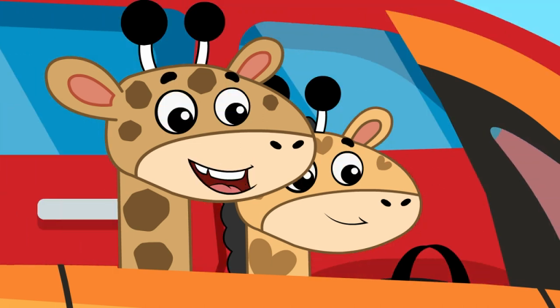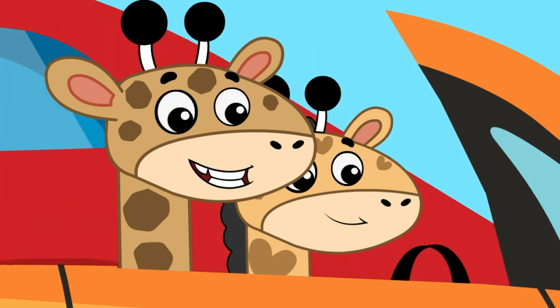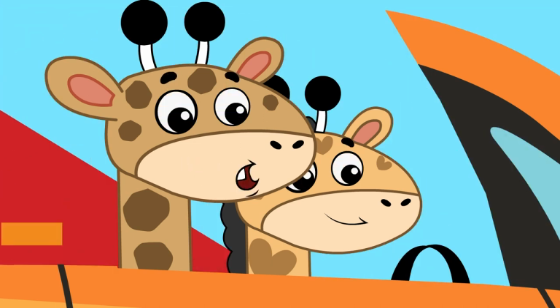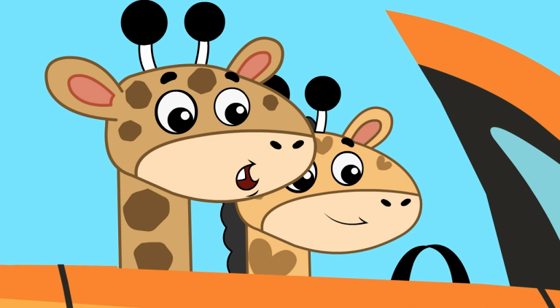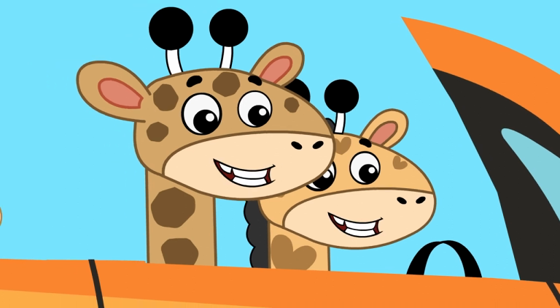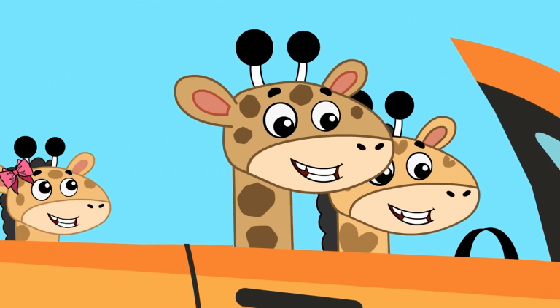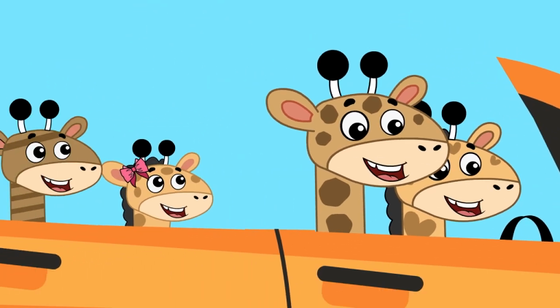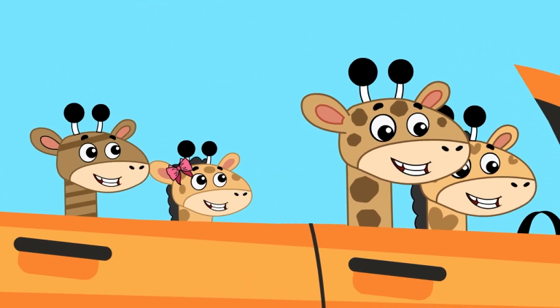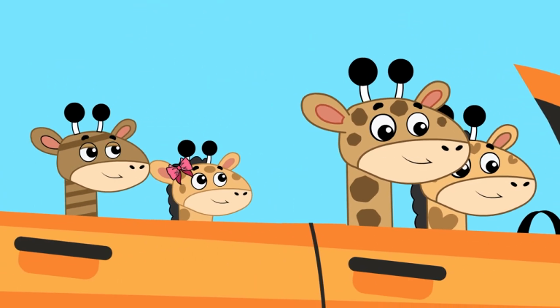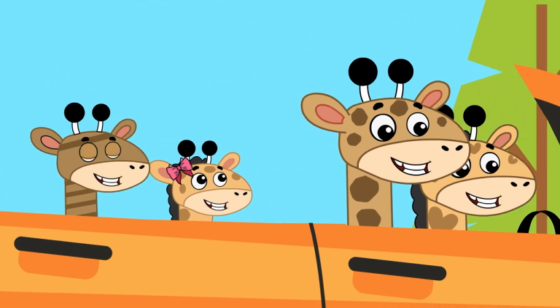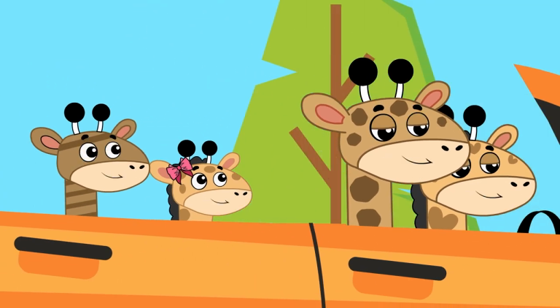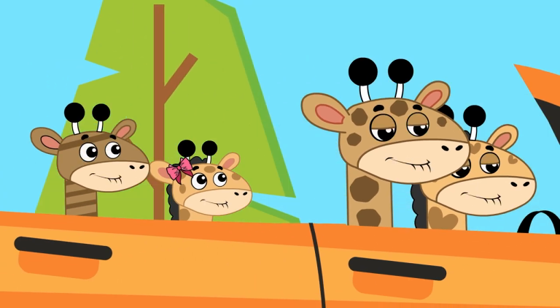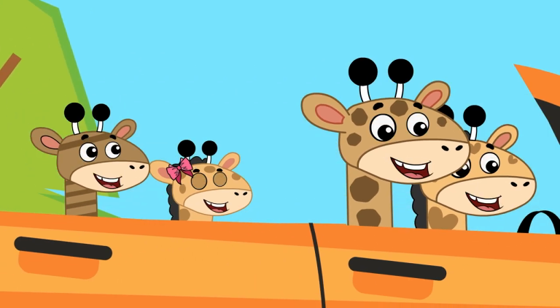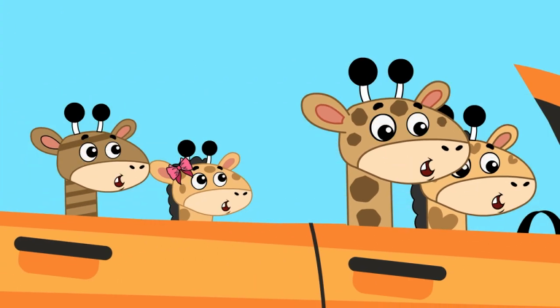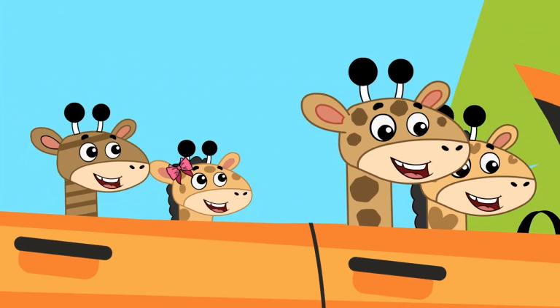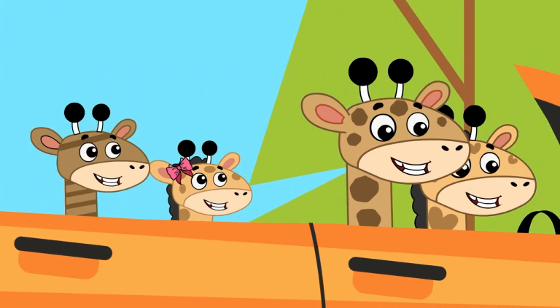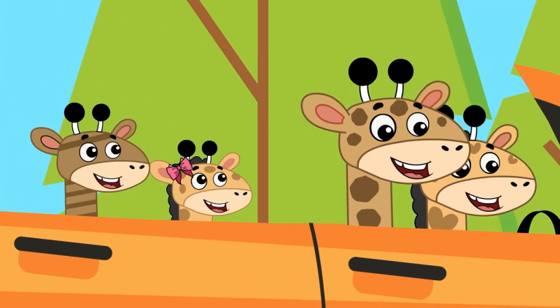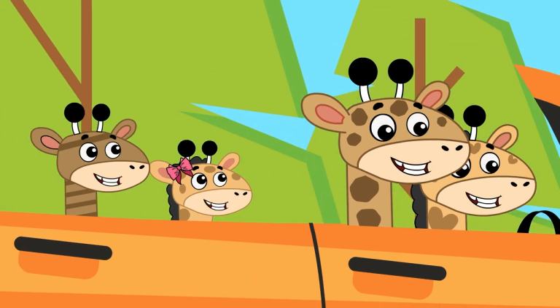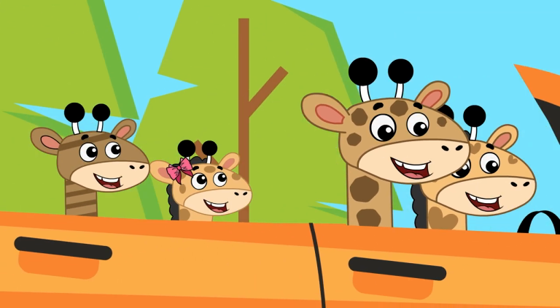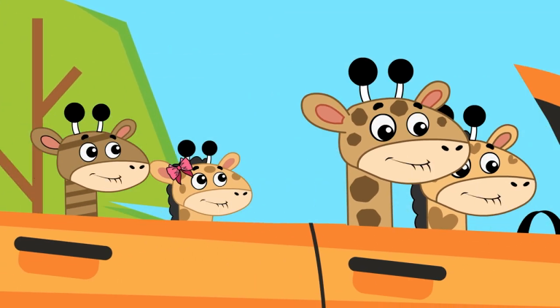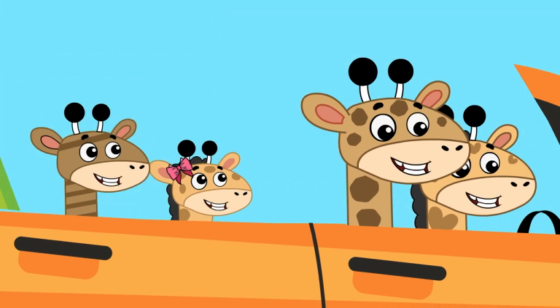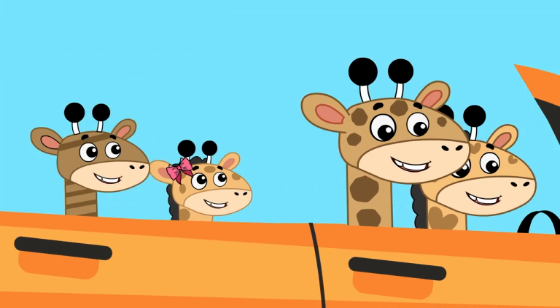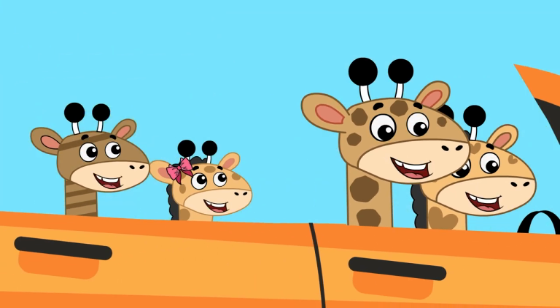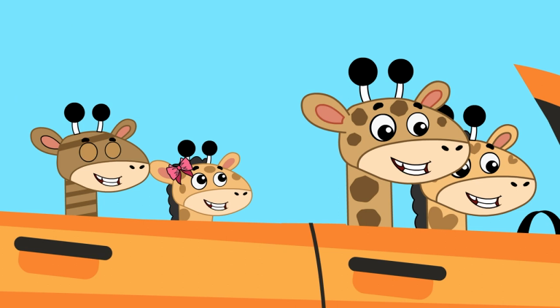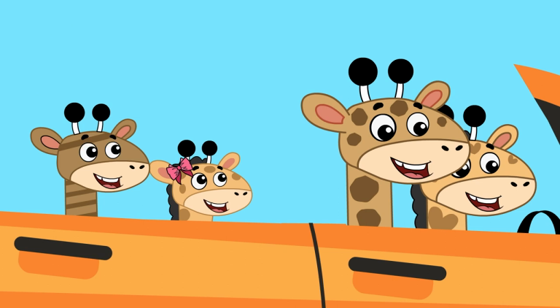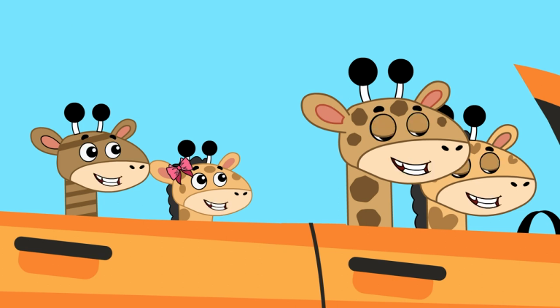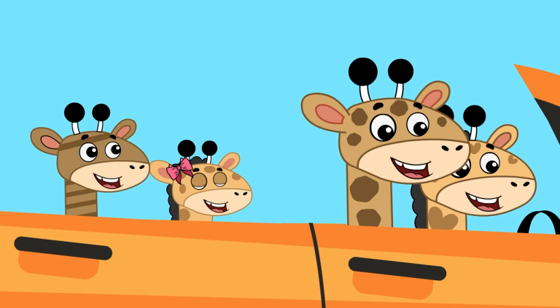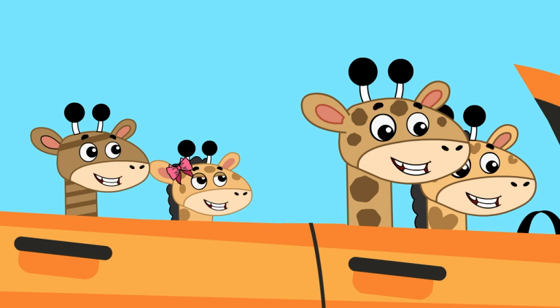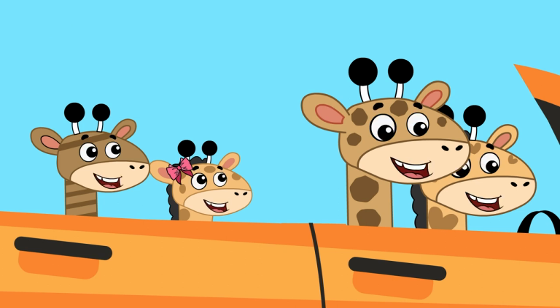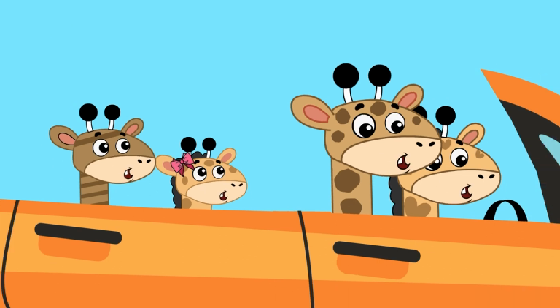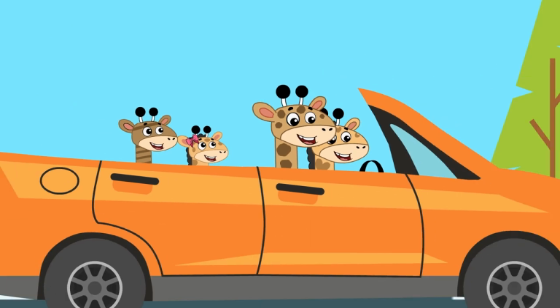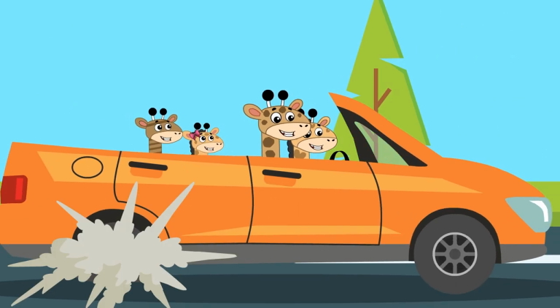We are young! We are happy, happy, happy, we are happy, happy, happy, we are happy, happy, happy, clap your hands!